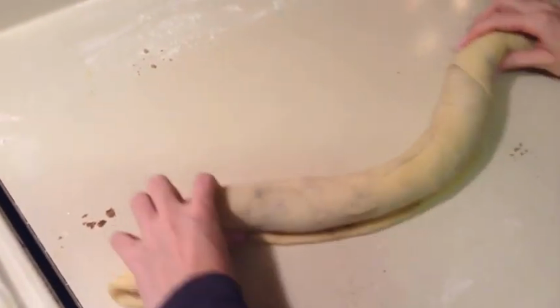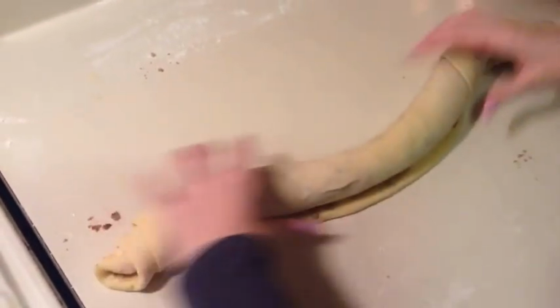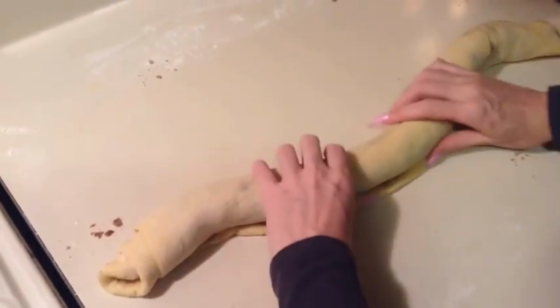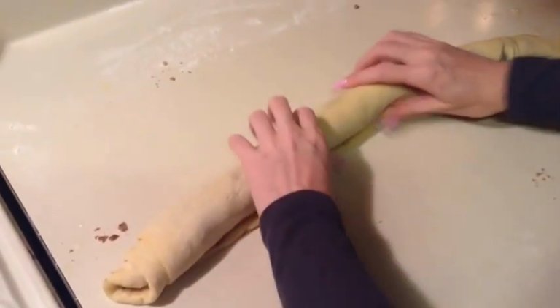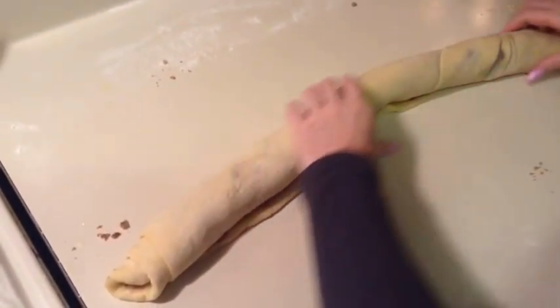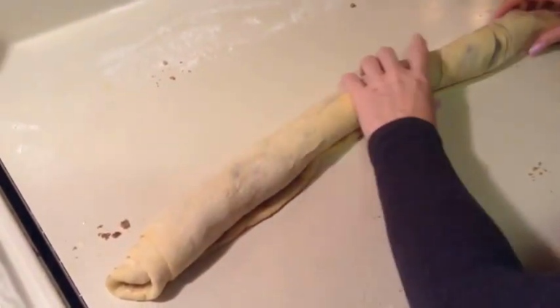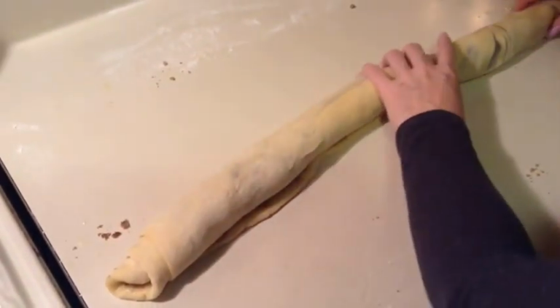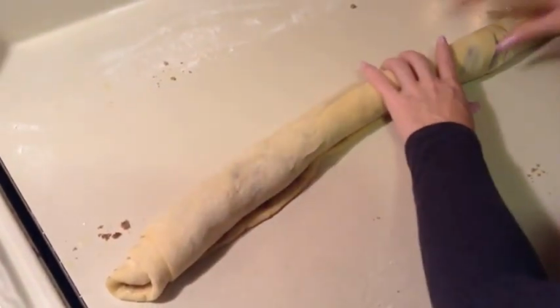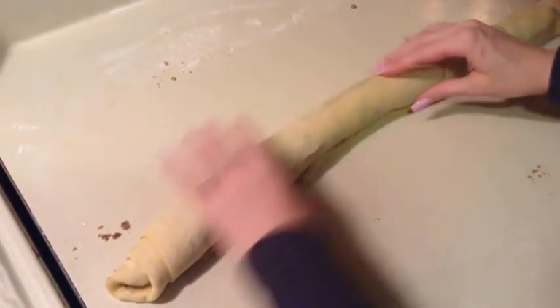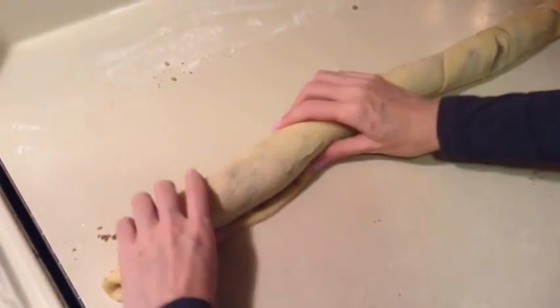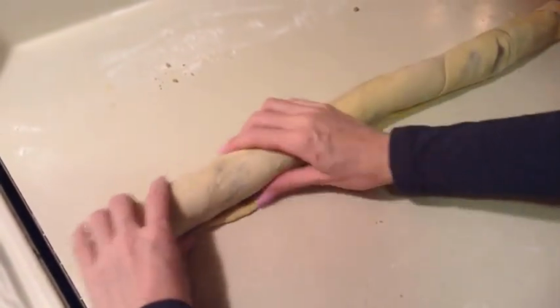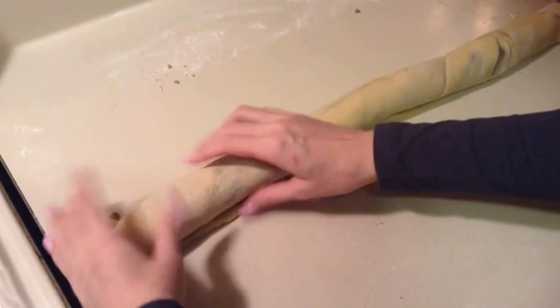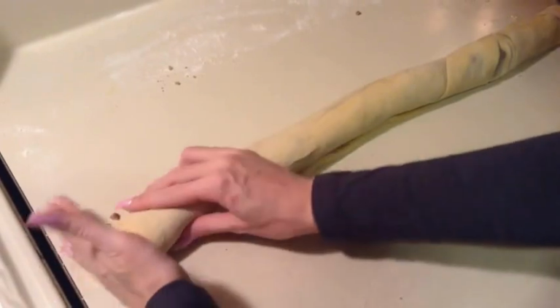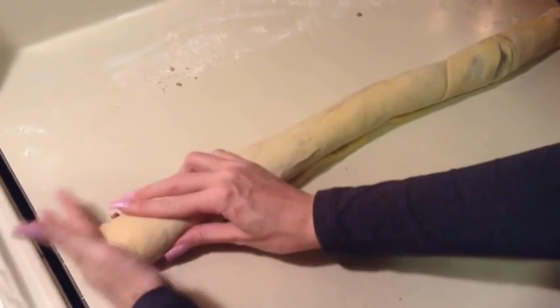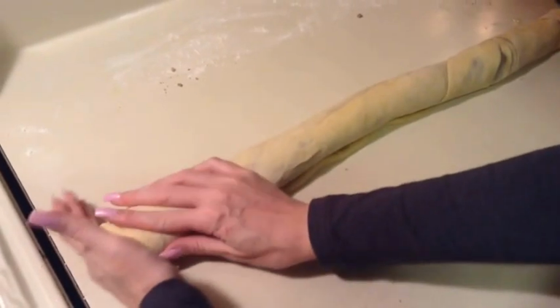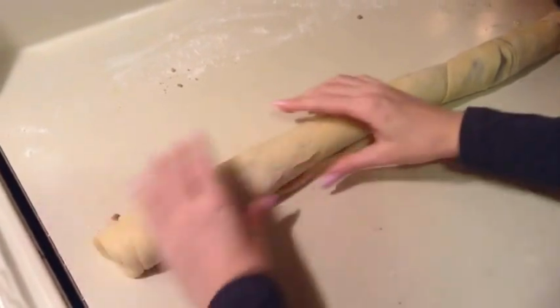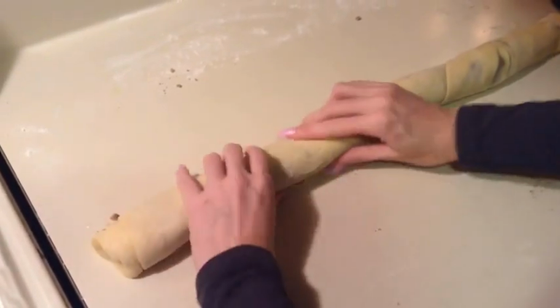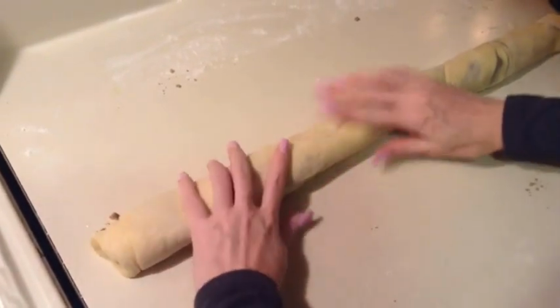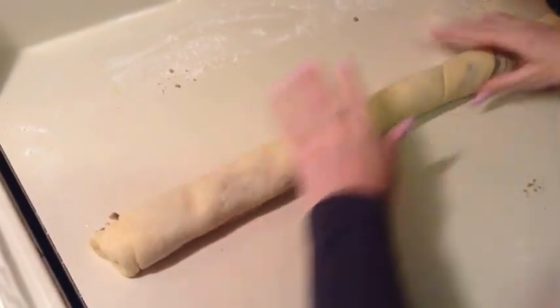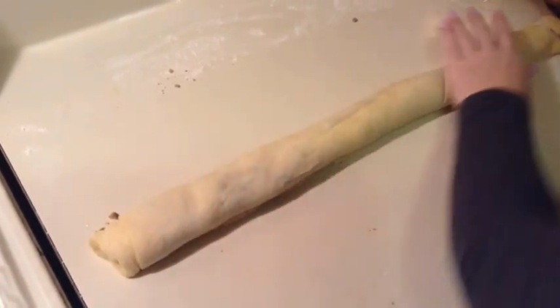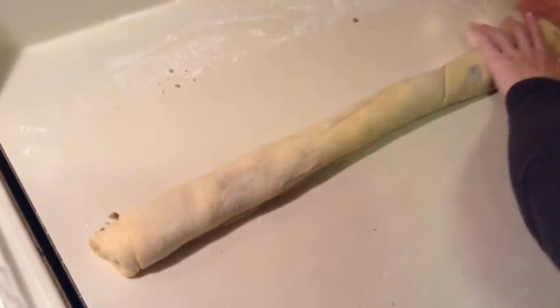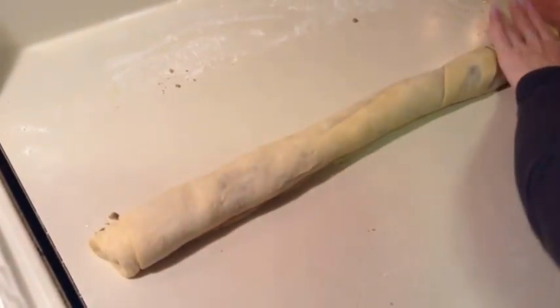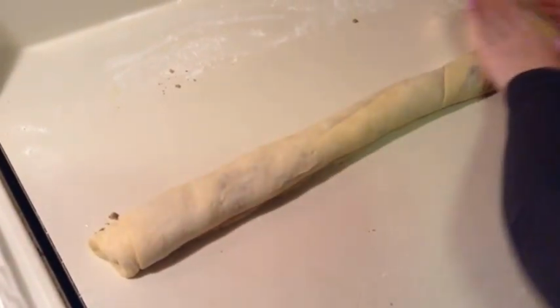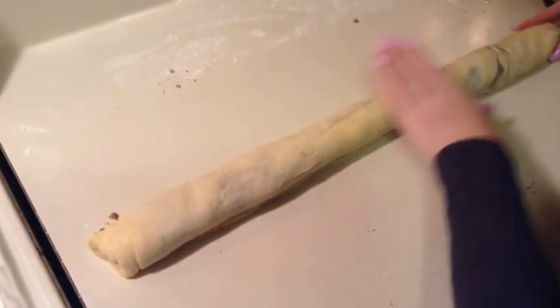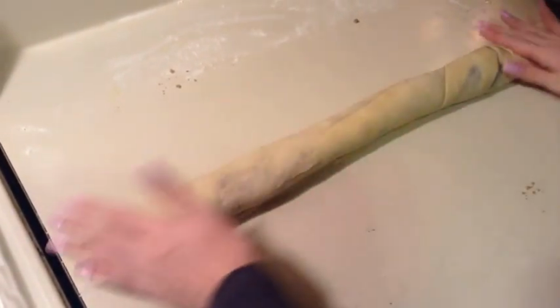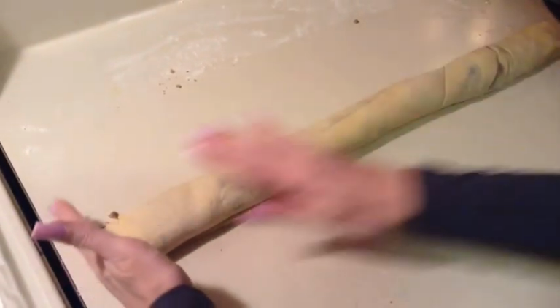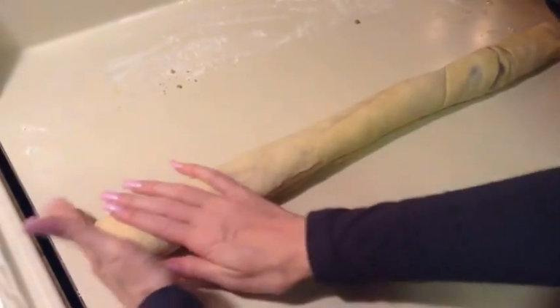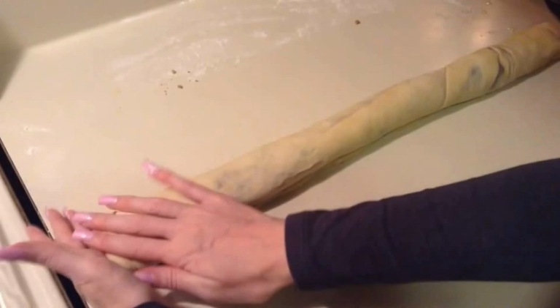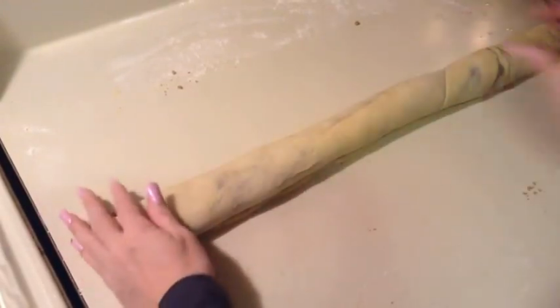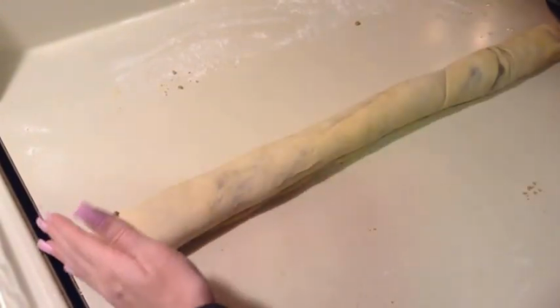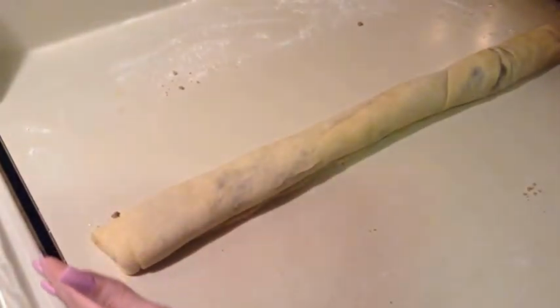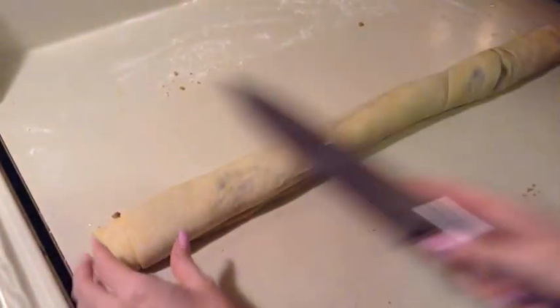Now that we have it all rolled up, I'm just going to cut them probably about every two inches.